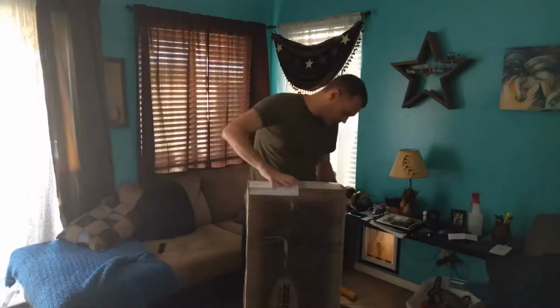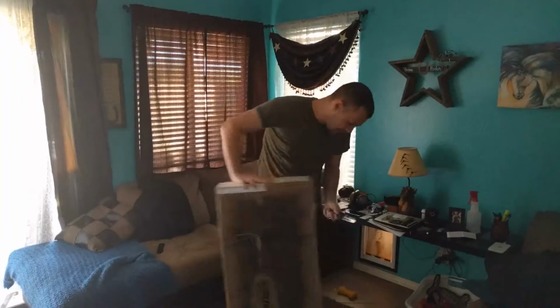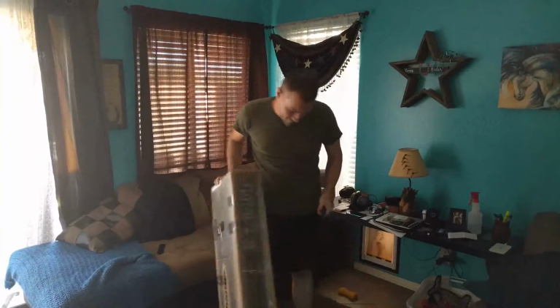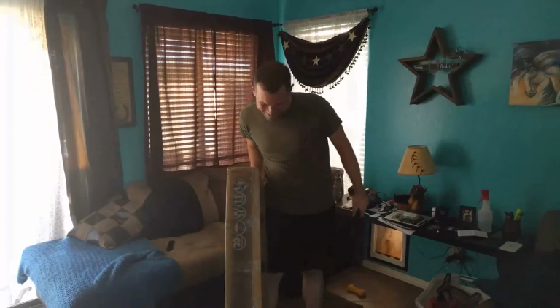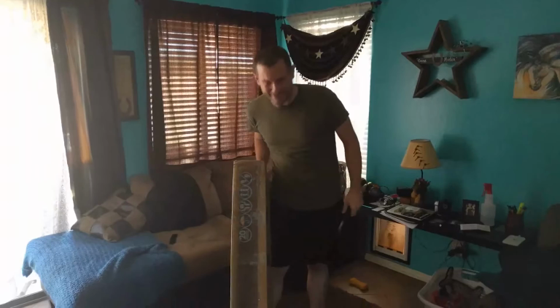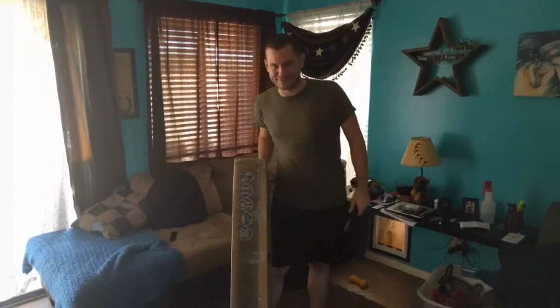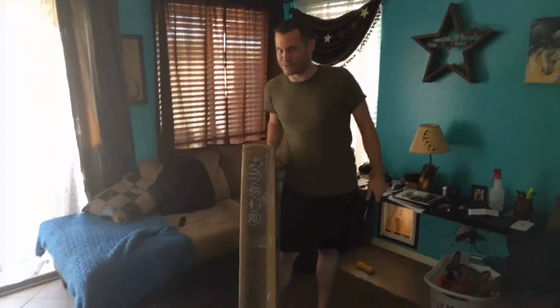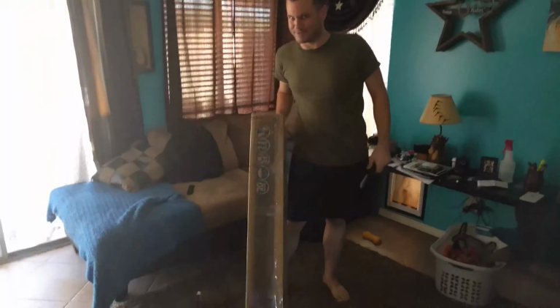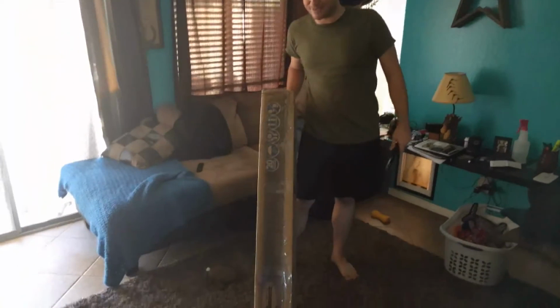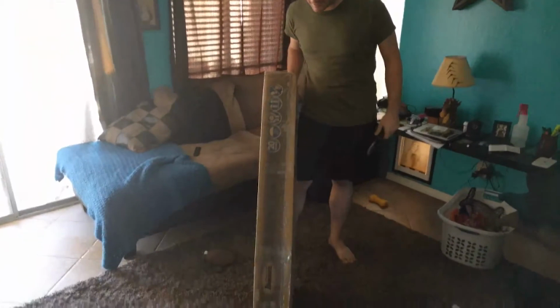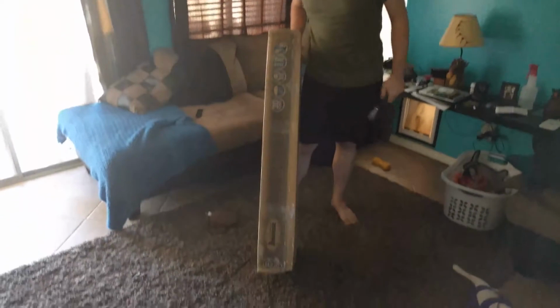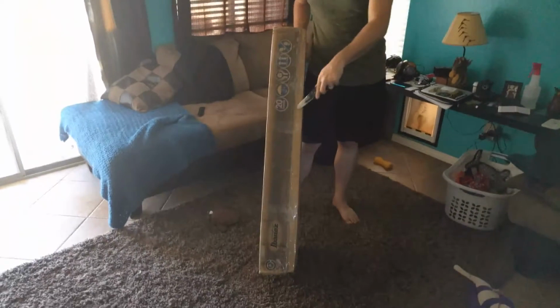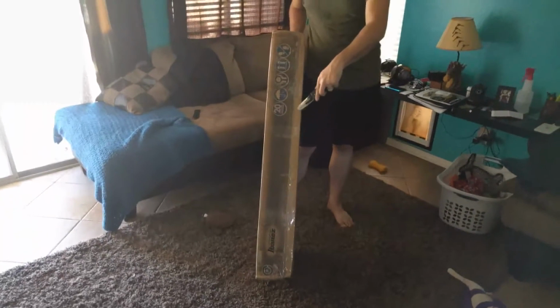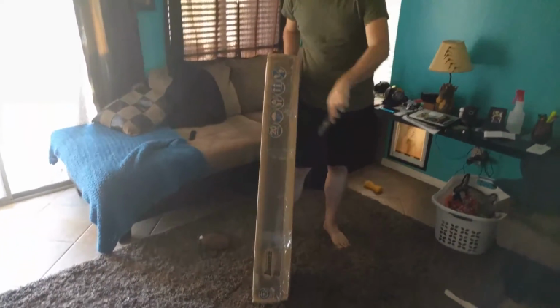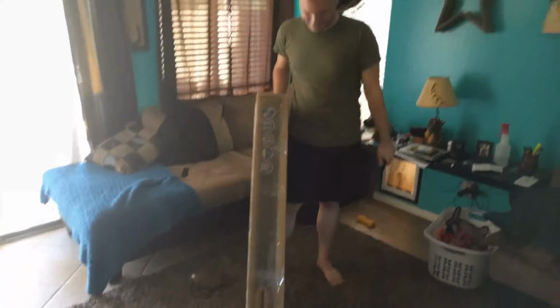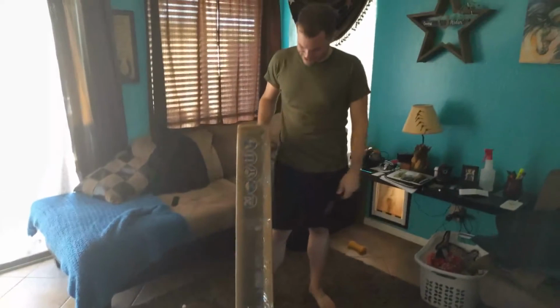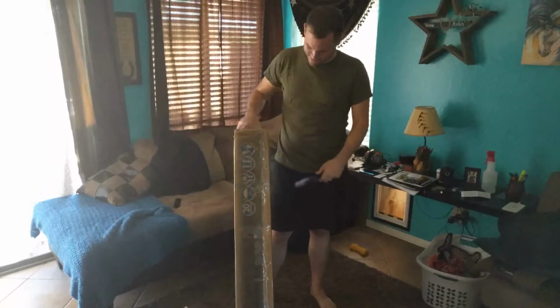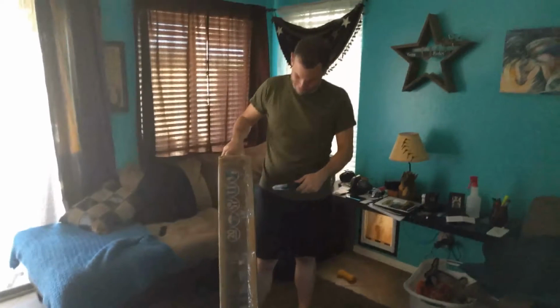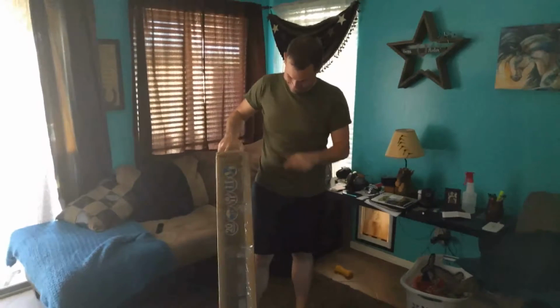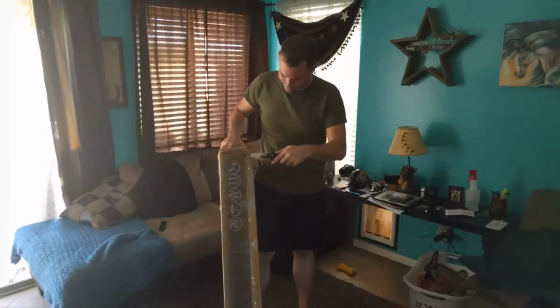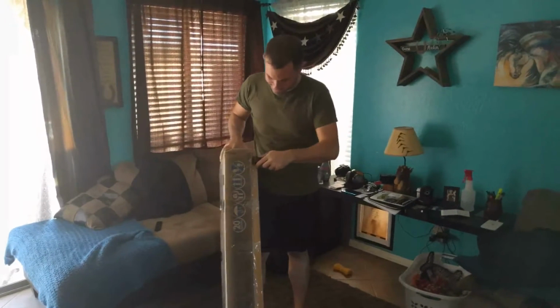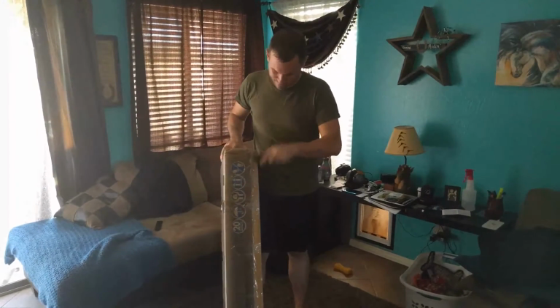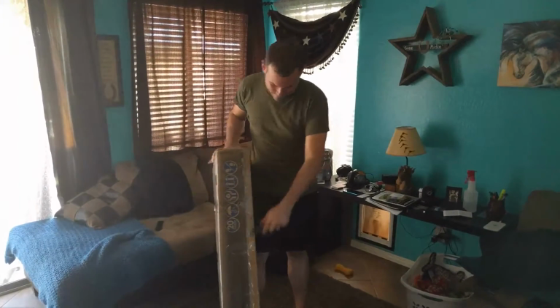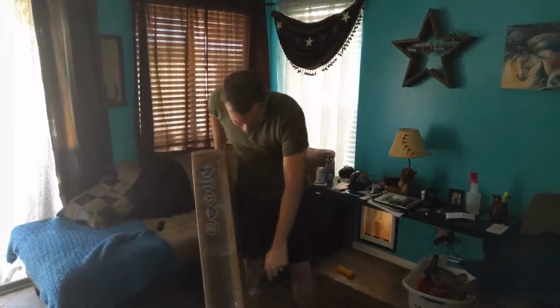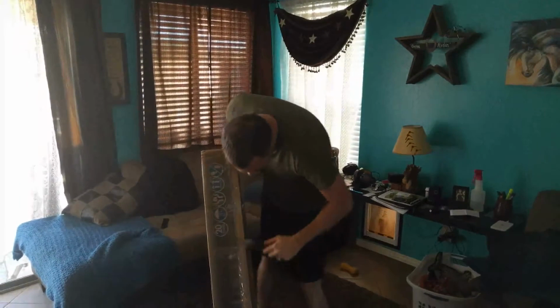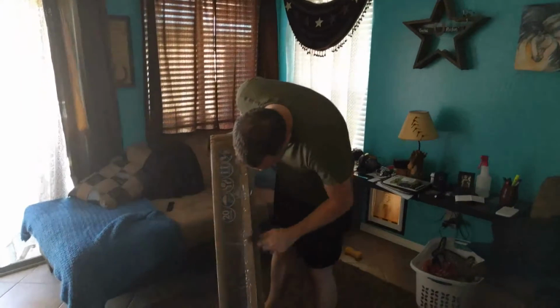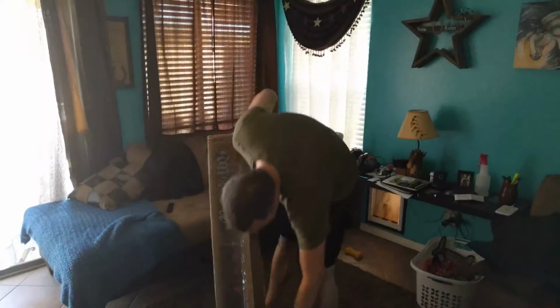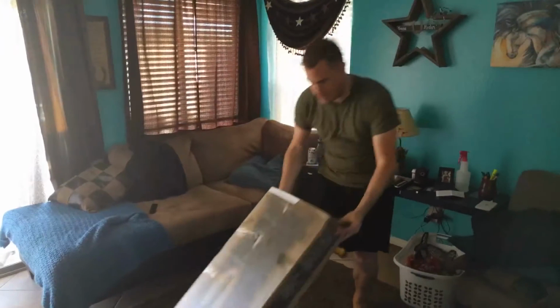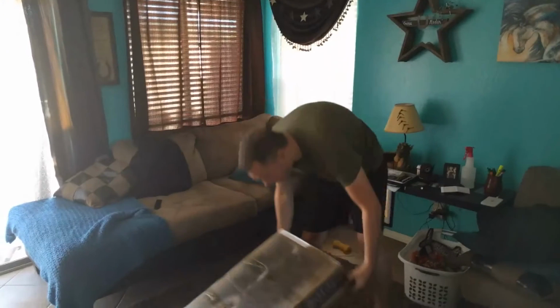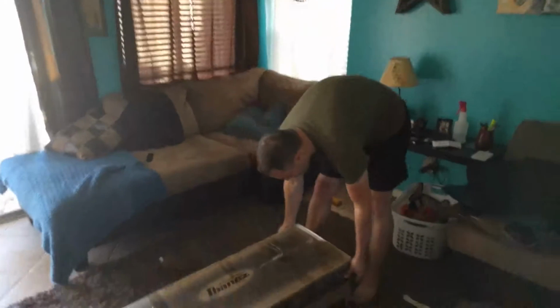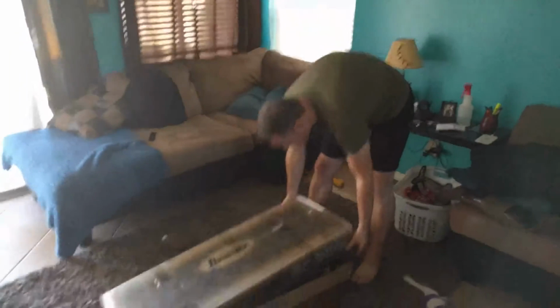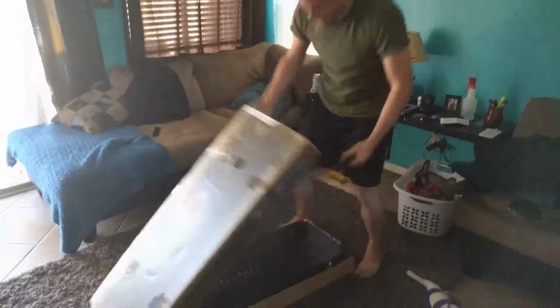And the box — it doesn't really look like it's the box that it's supposed to go in, because it's kind of janky. But whatever. At least it says Ibanez.